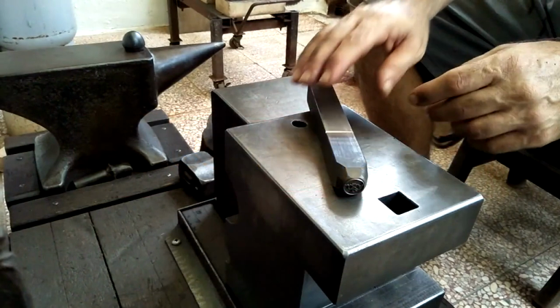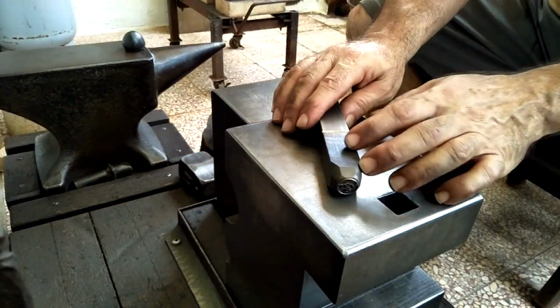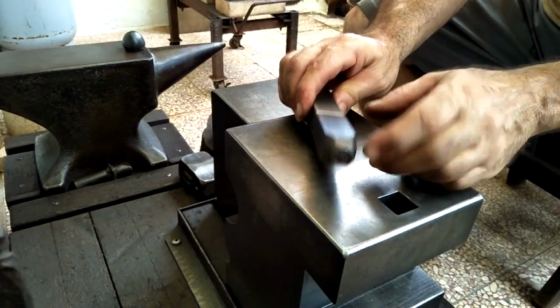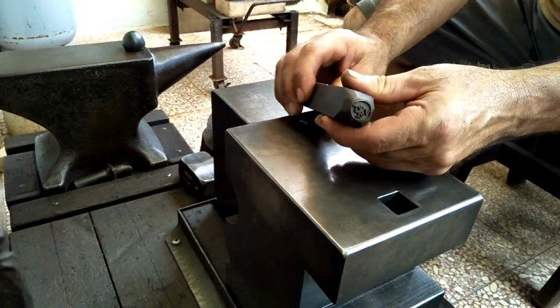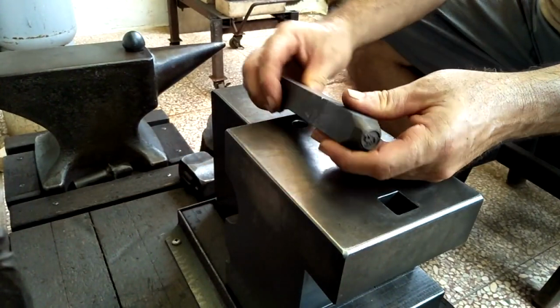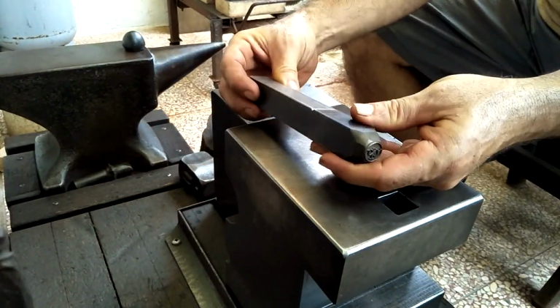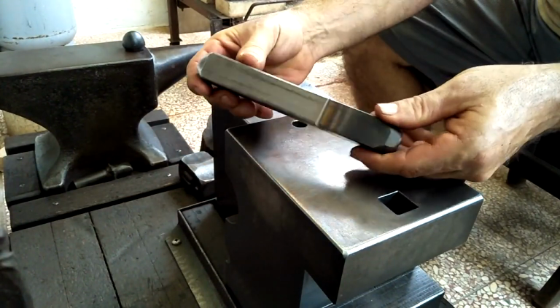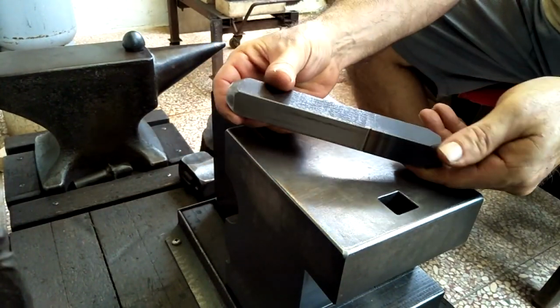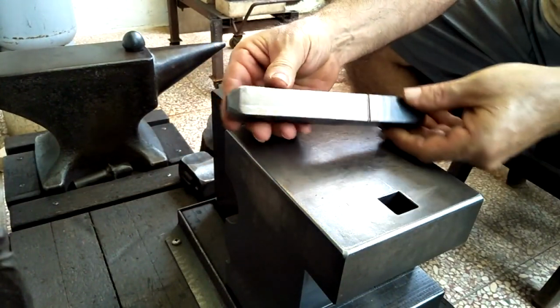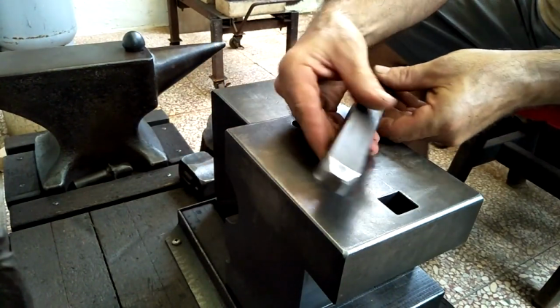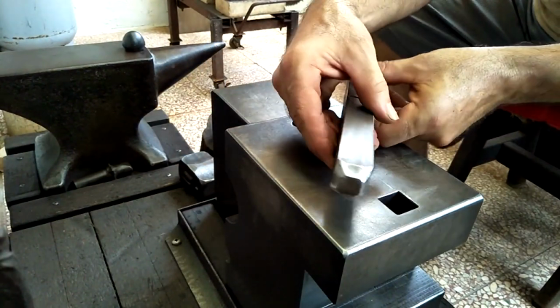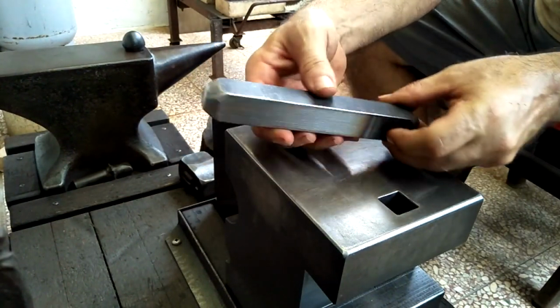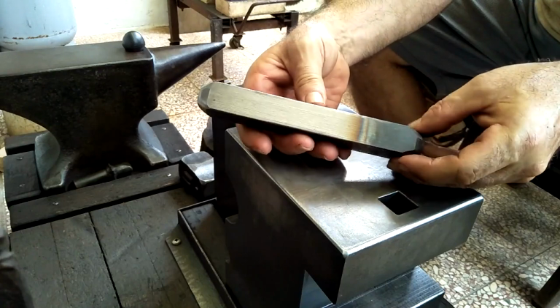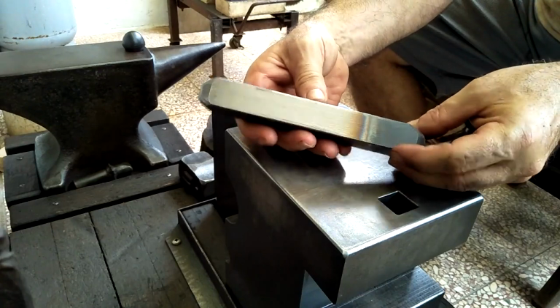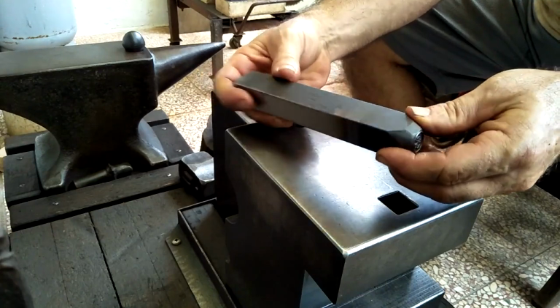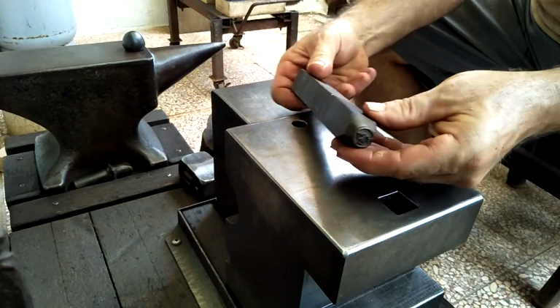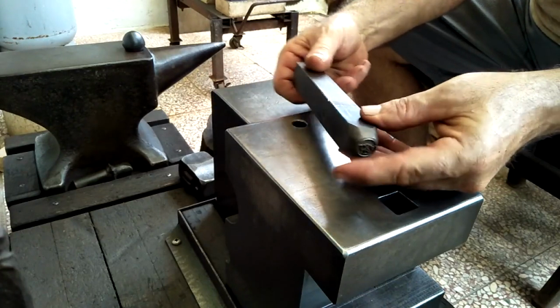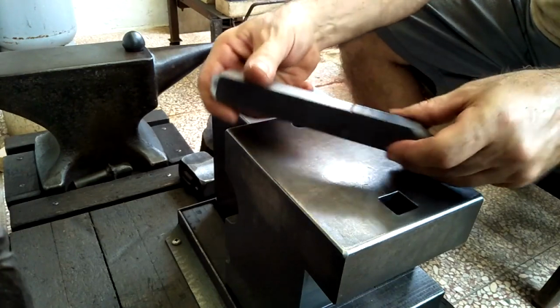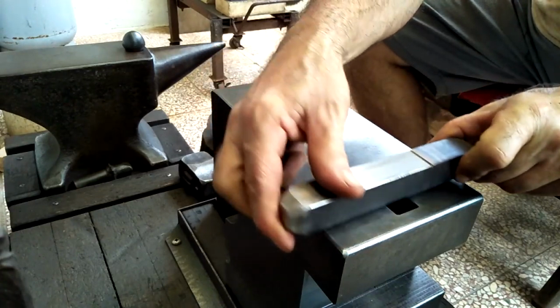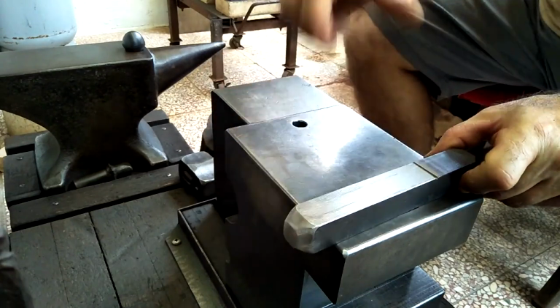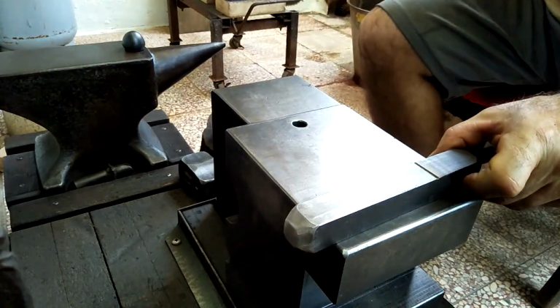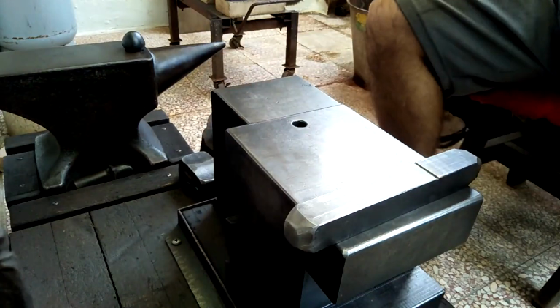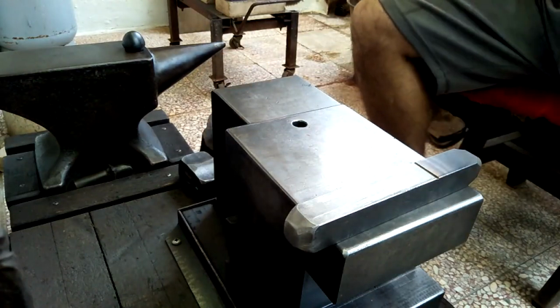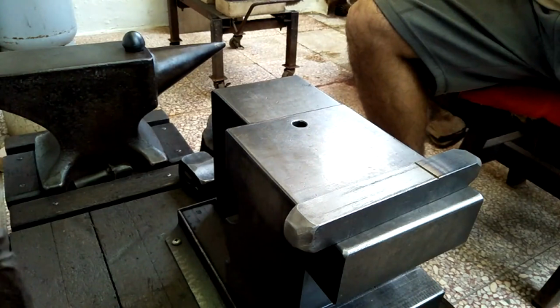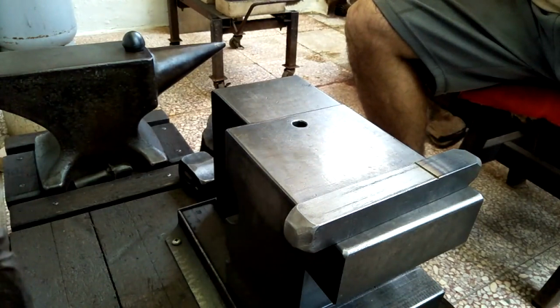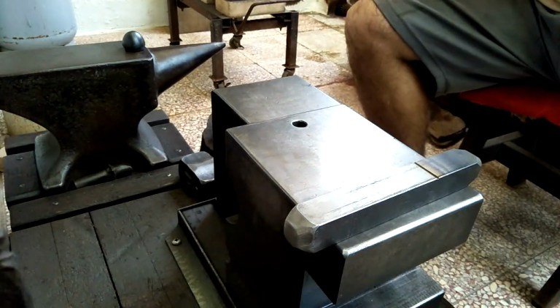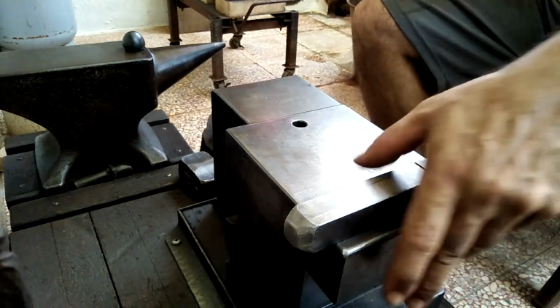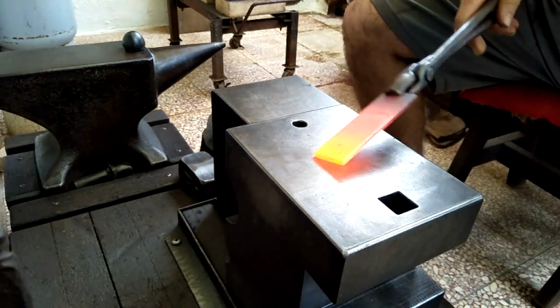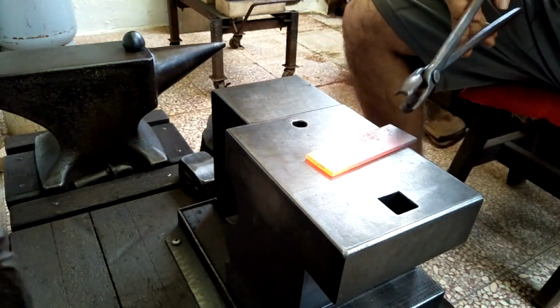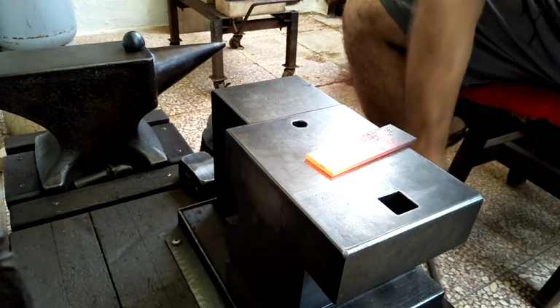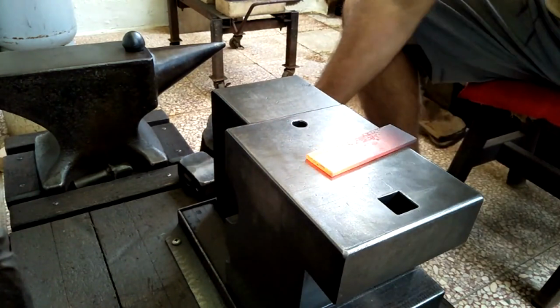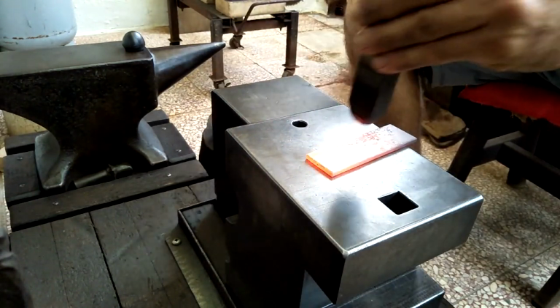I've decided to help those interested get touch marks, logo stamps, or makers marks — whatever you want to call them — made again through the engraver that I know. I'll explain the parameters for getting one made toward the end of this video.